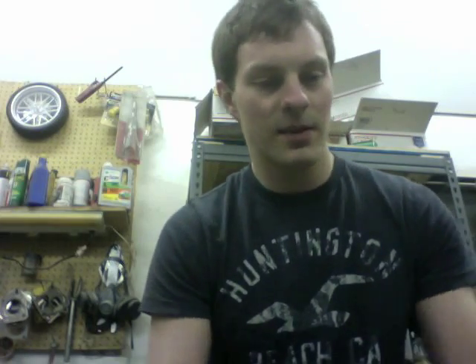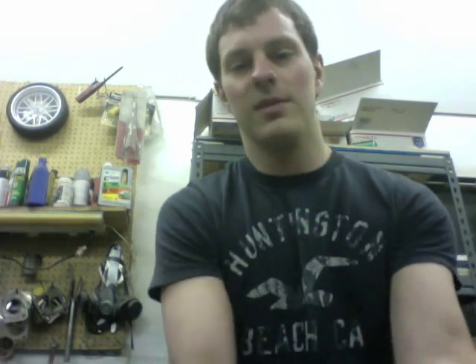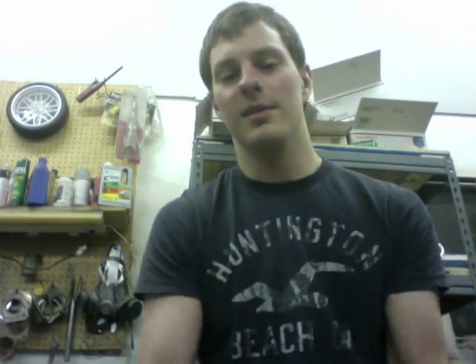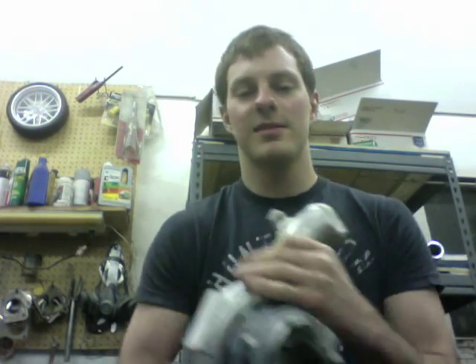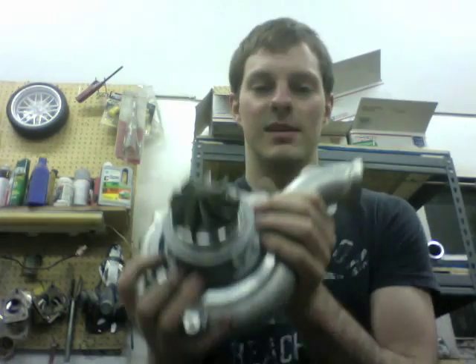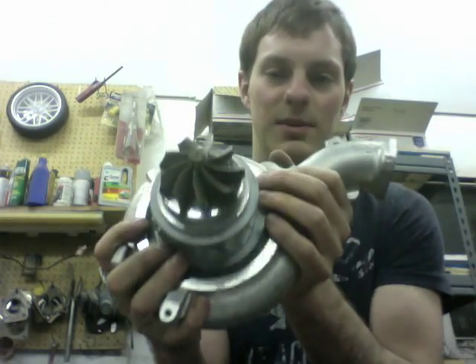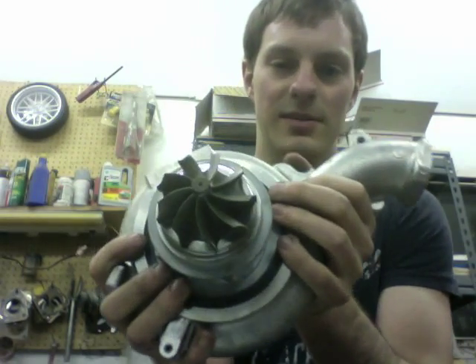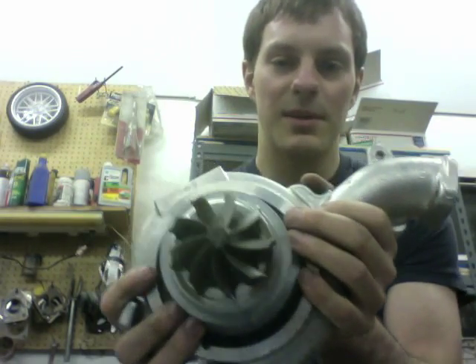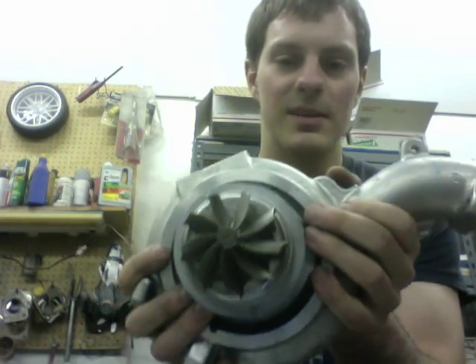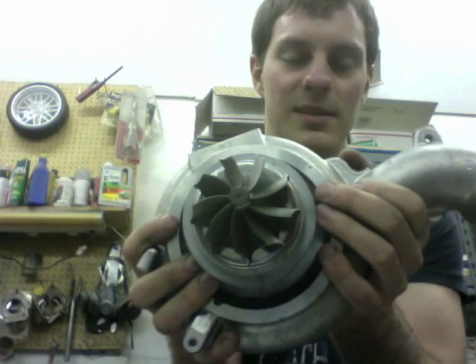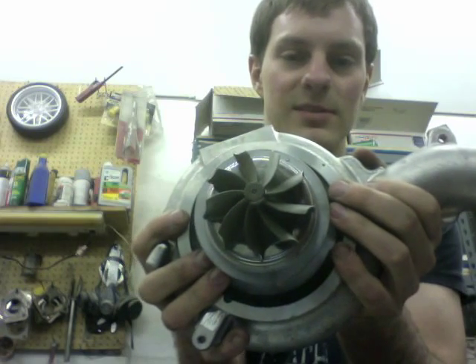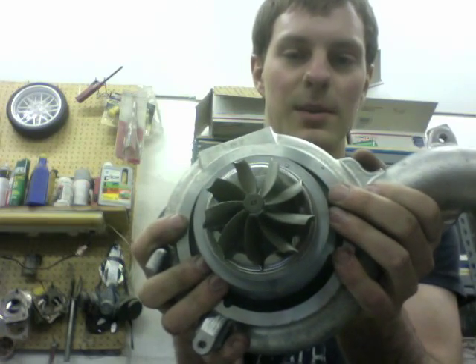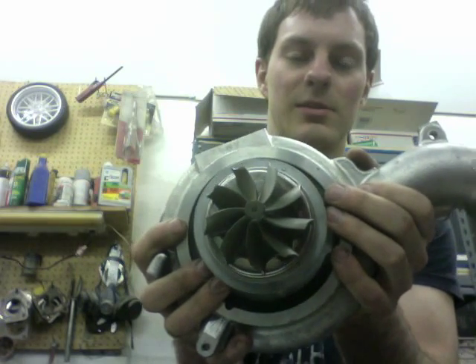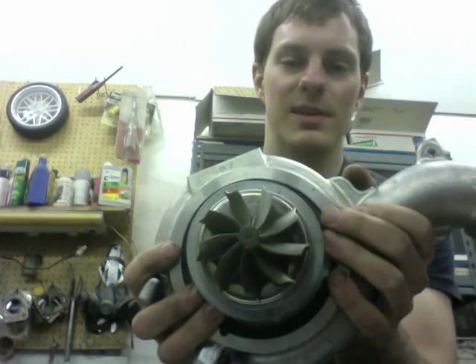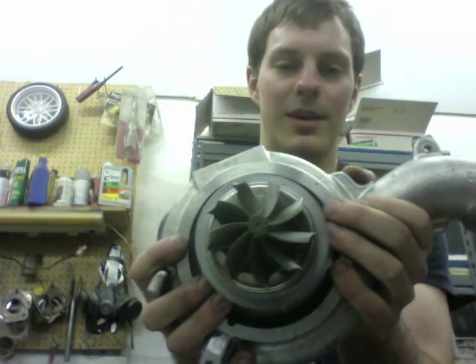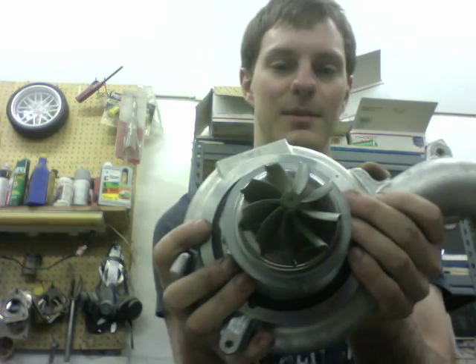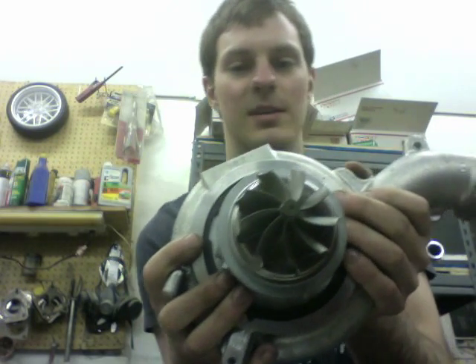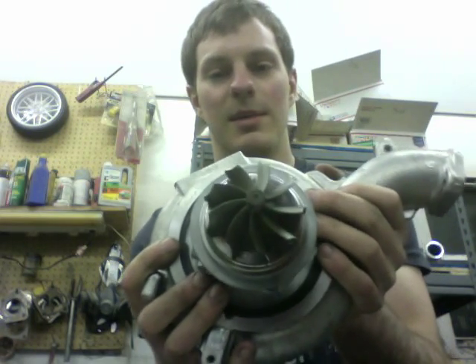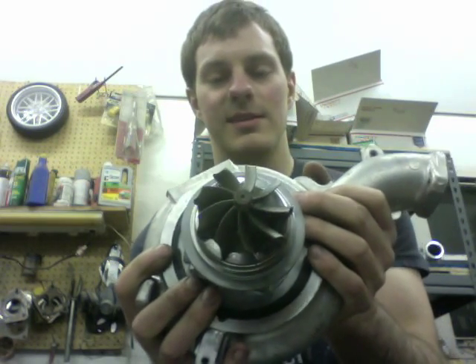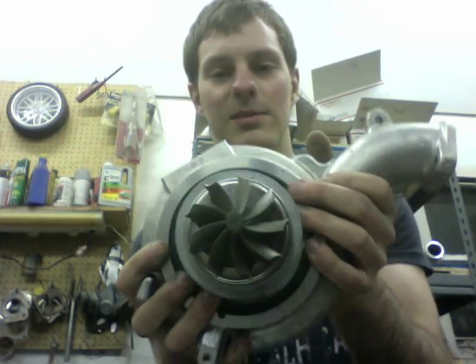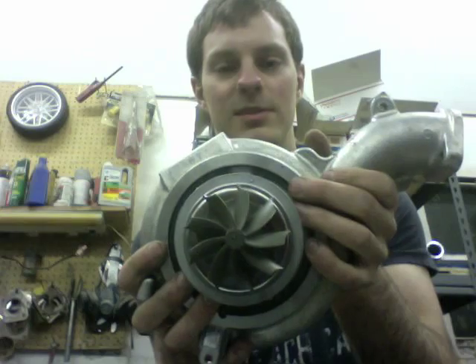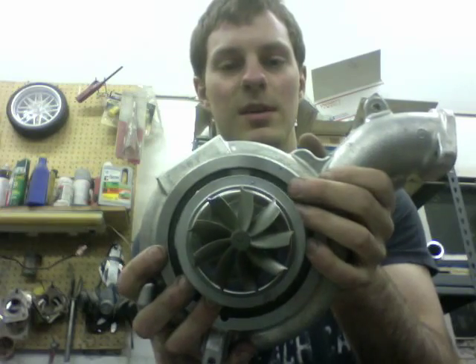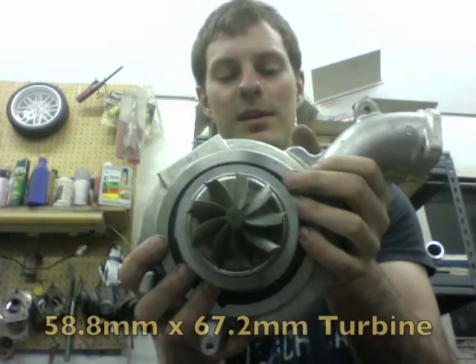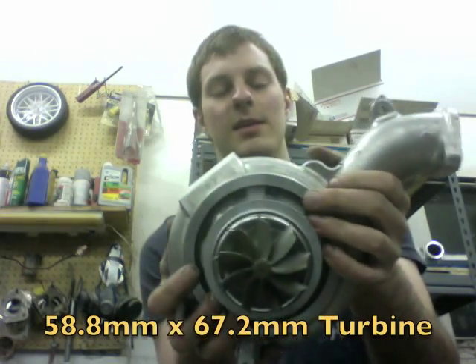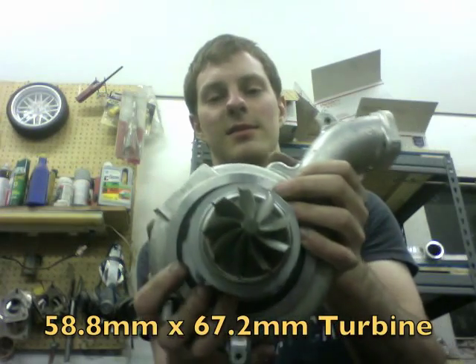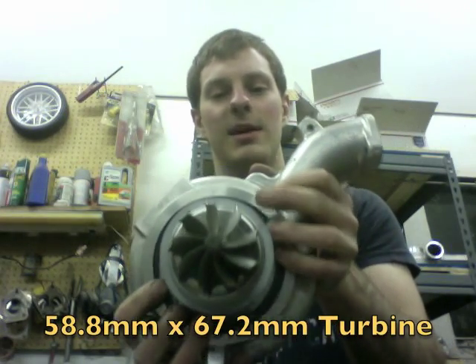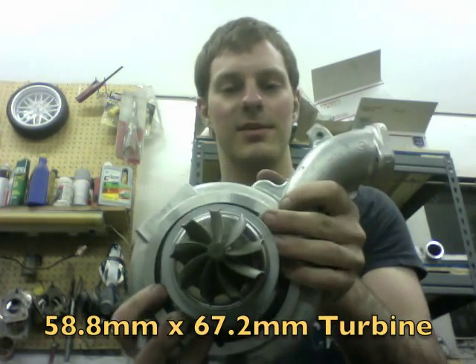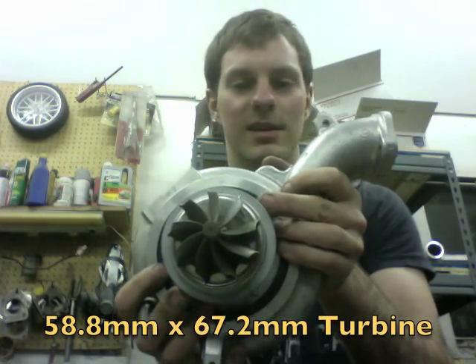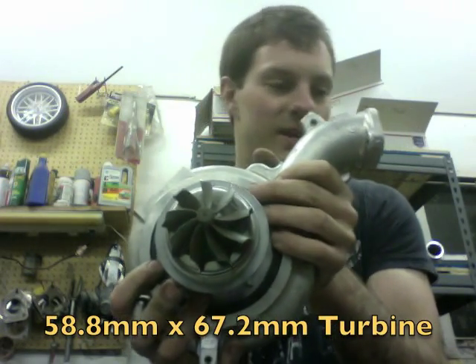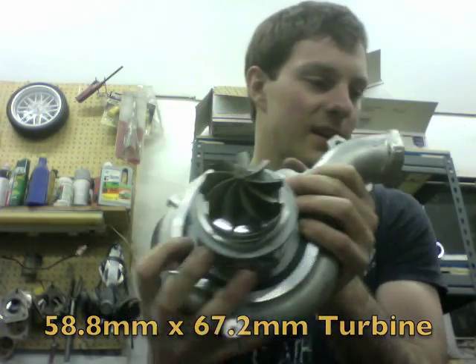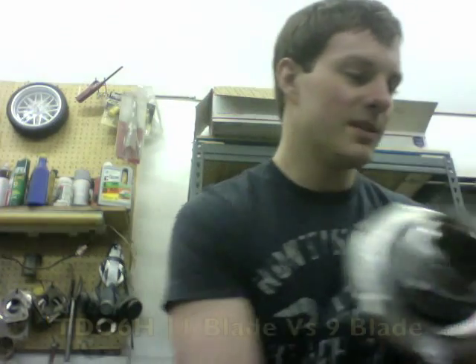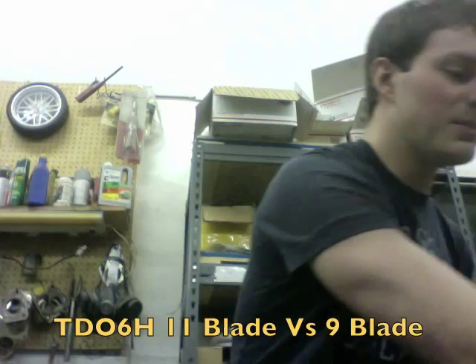For the exhaust side, we use the 9-blade TU6H turbine, which is 58.8 millimeter by 67.2. This turbine is offered in a 9-blade and an 11-blade.